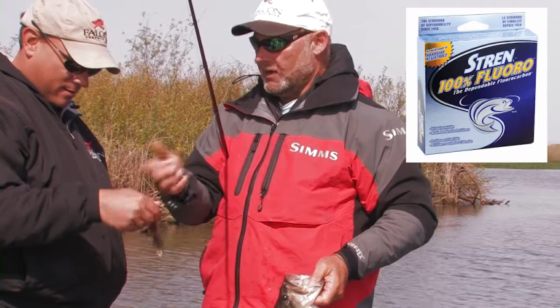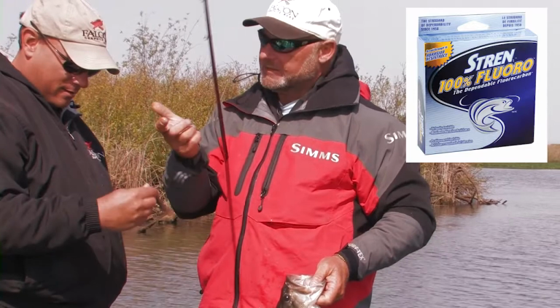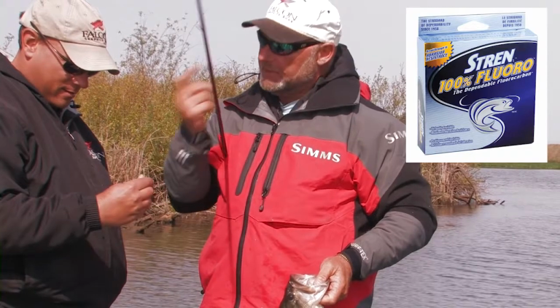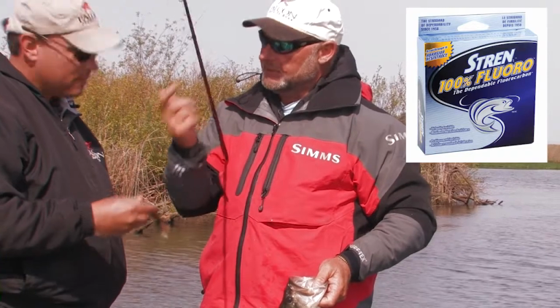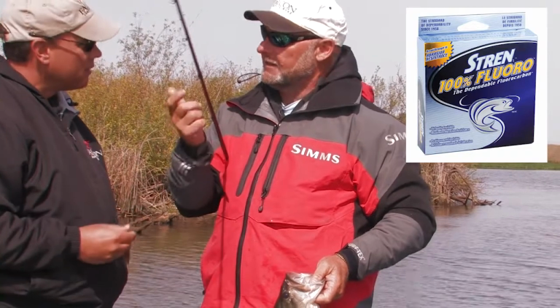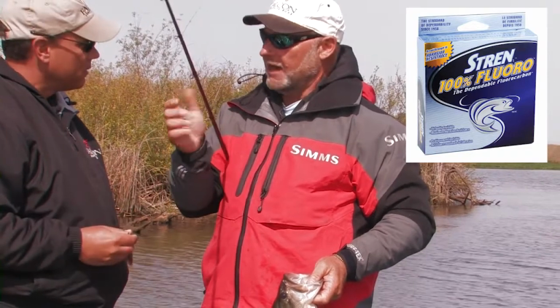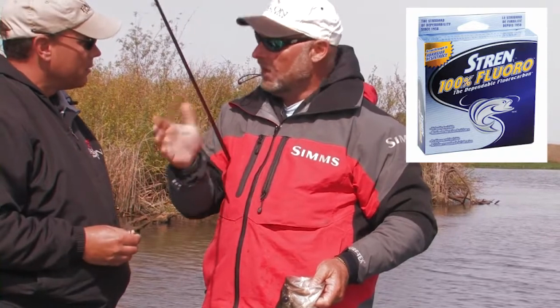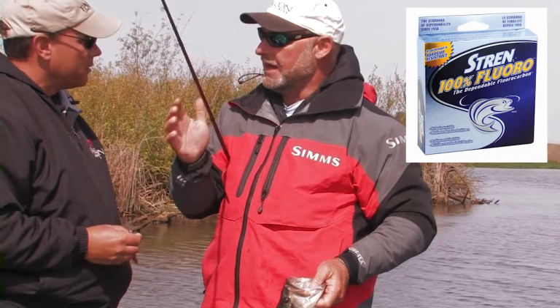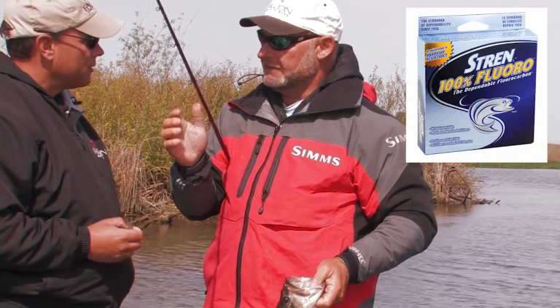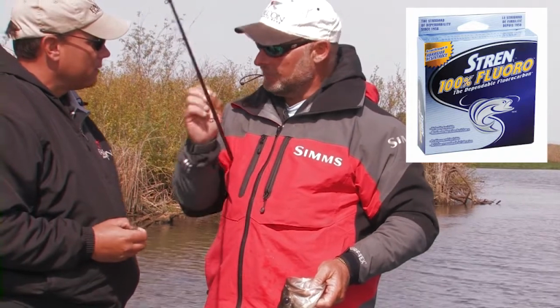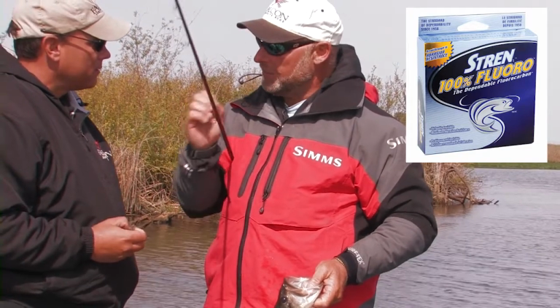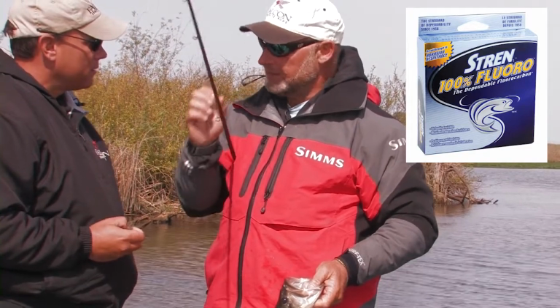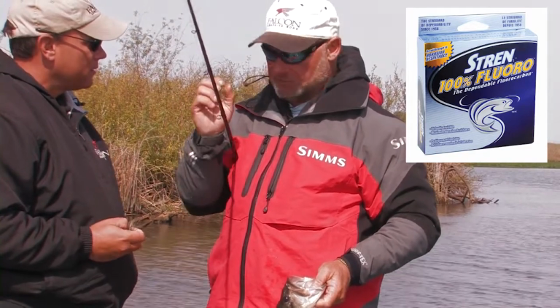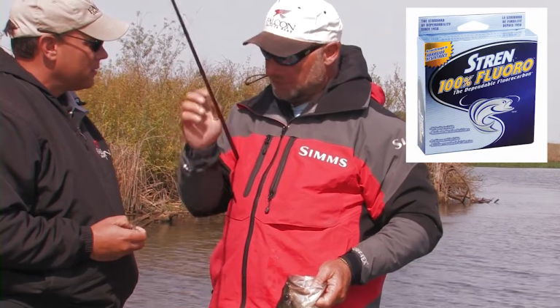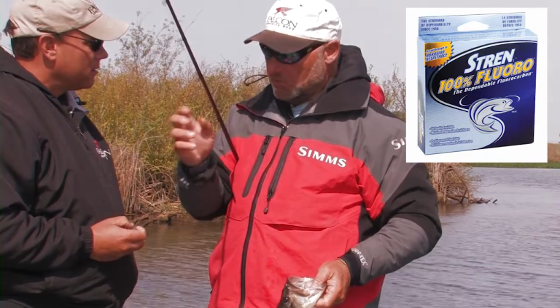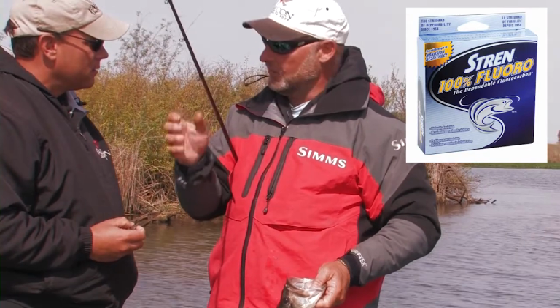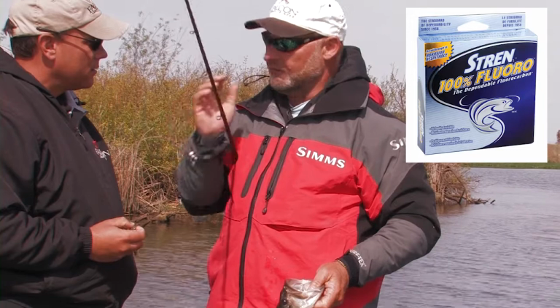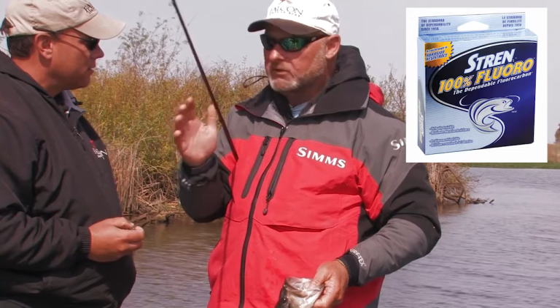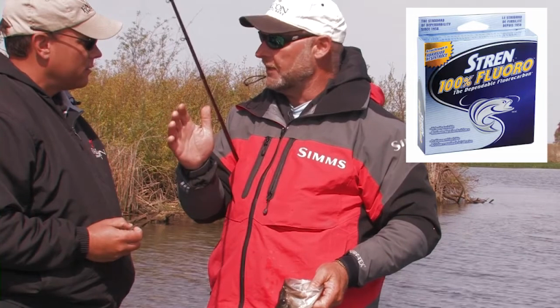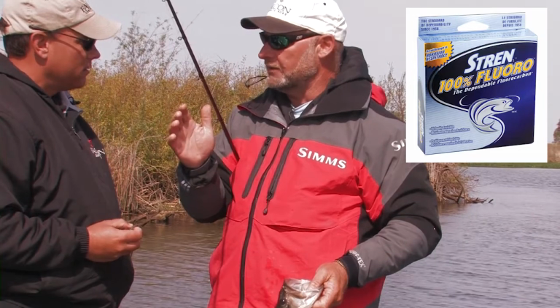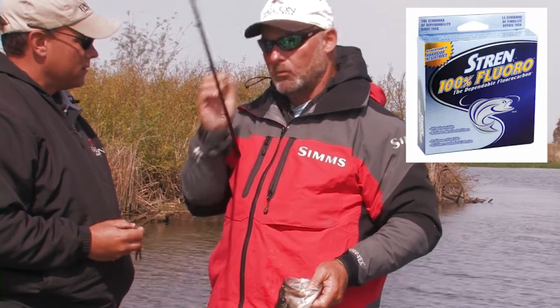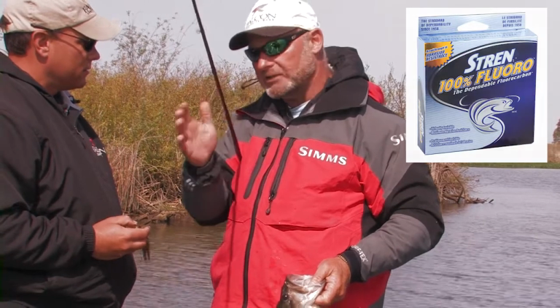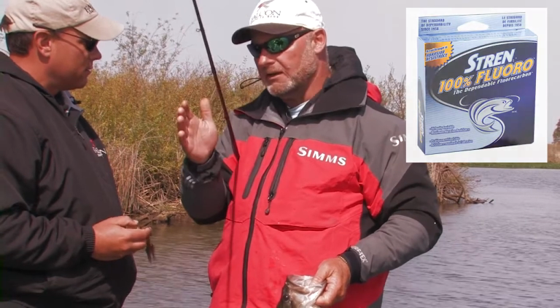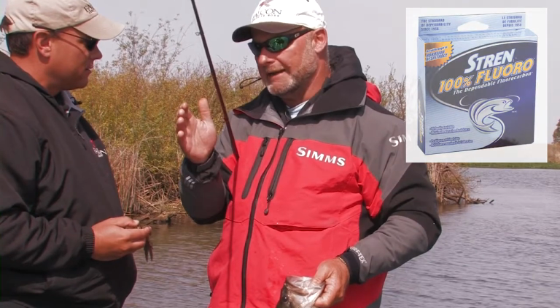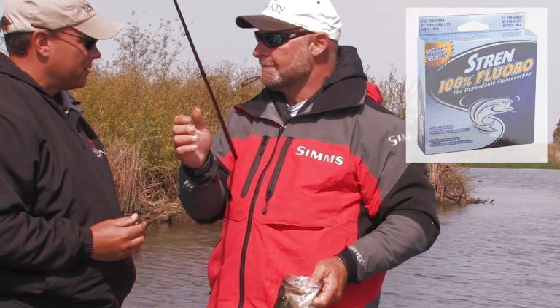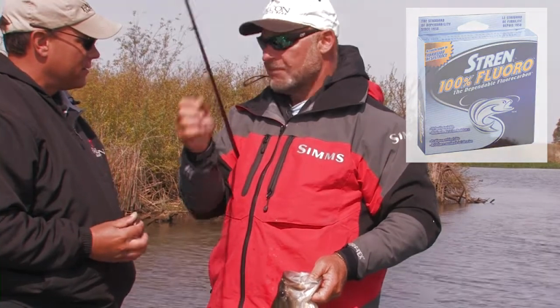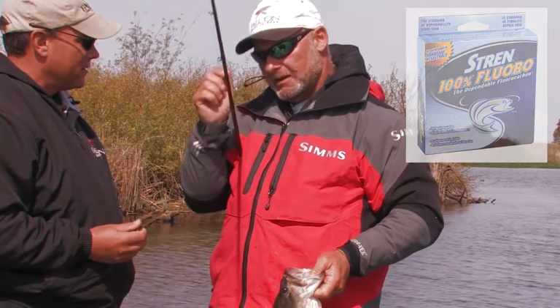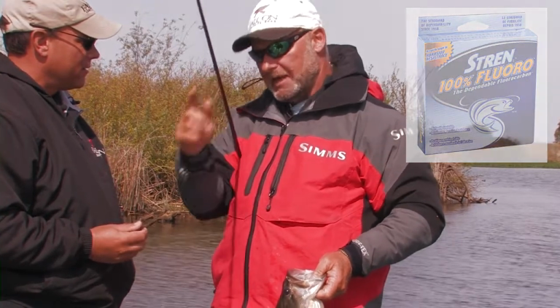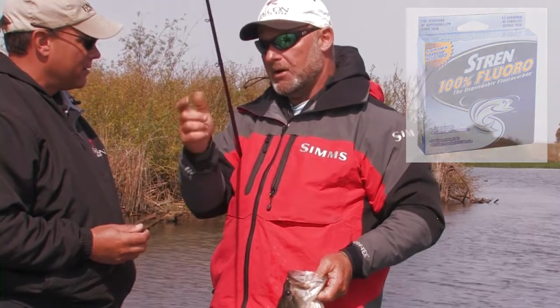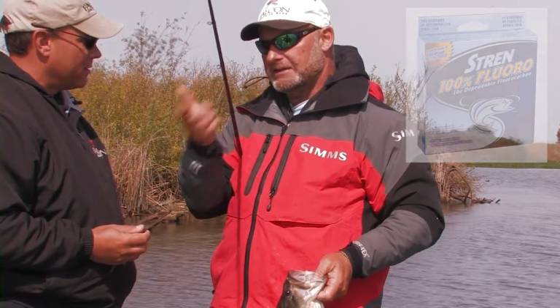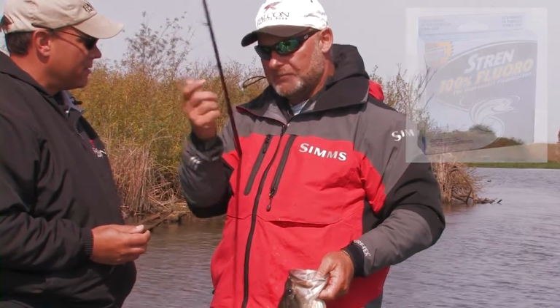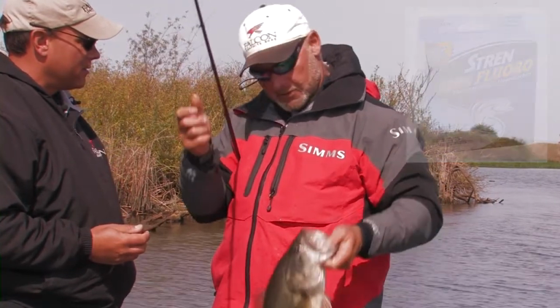And I use that 20-pound test fluorocarbon. Whenever I'm snapping that jig, I love that 20-pound test fluorocarbon. You can feel the jig all the time. I'm watching the line. Keep a bow in it, snap the bow.